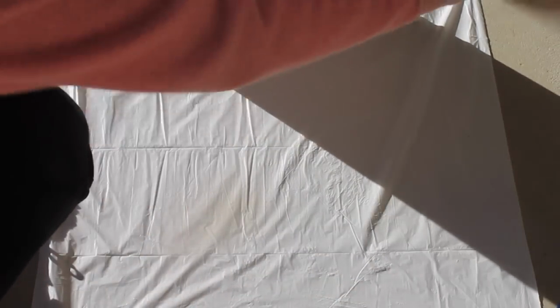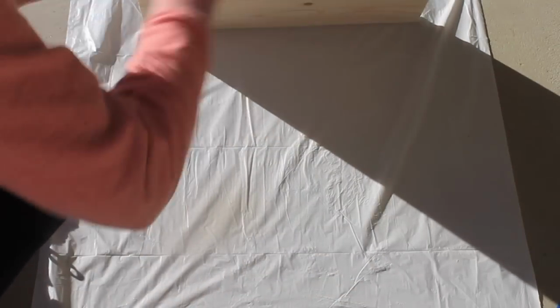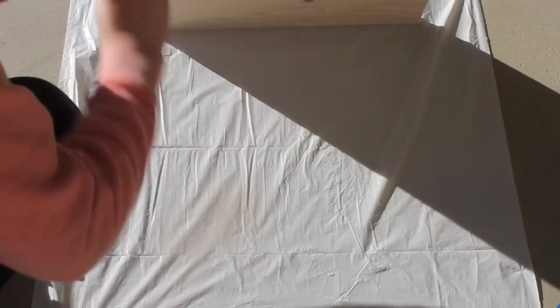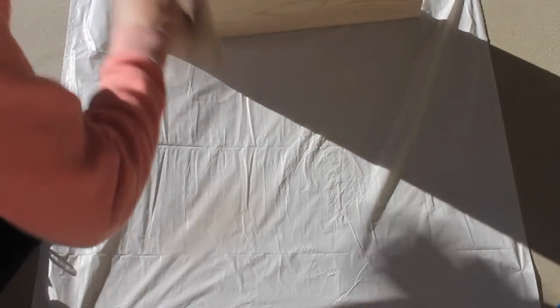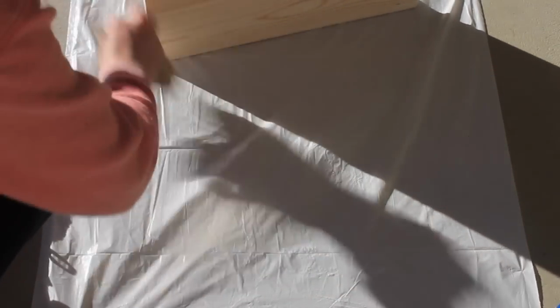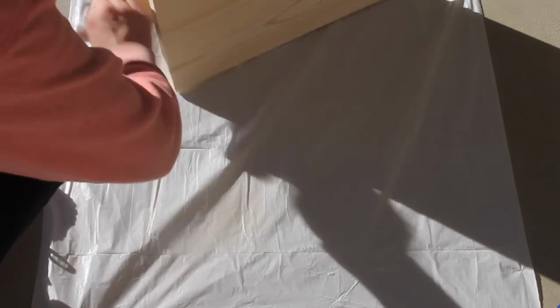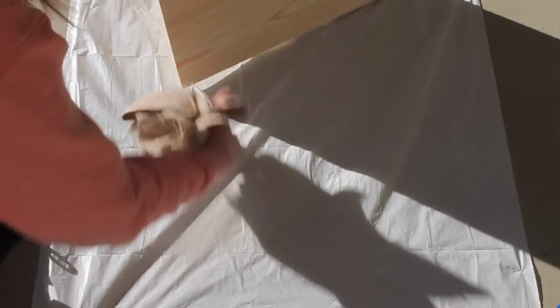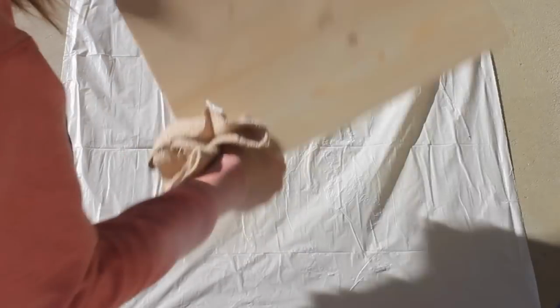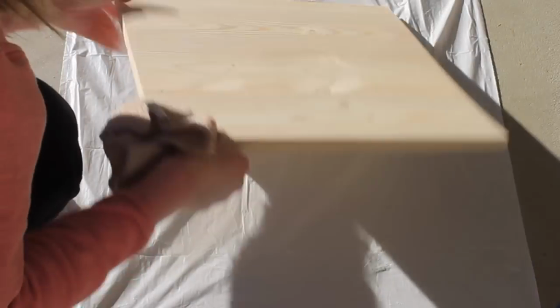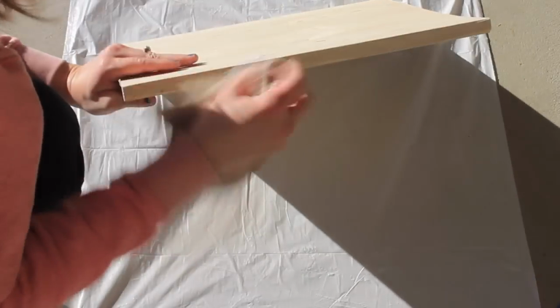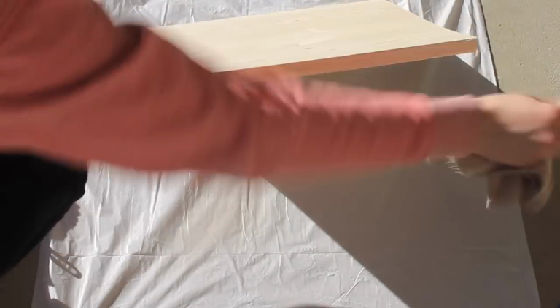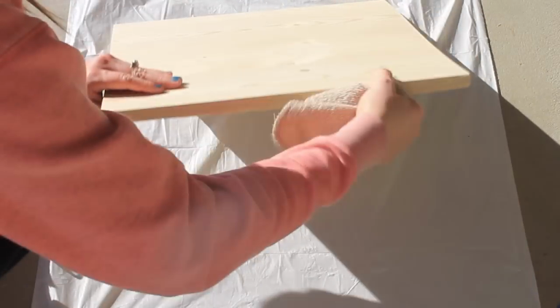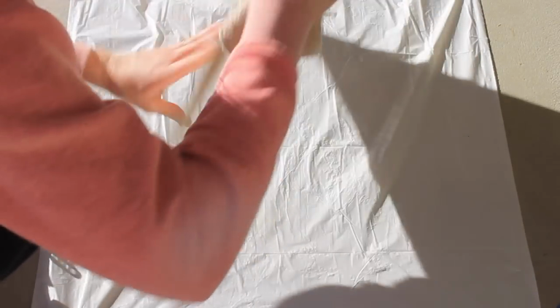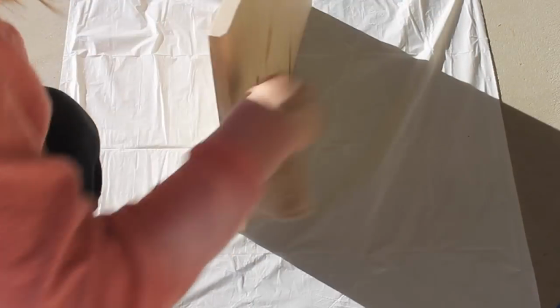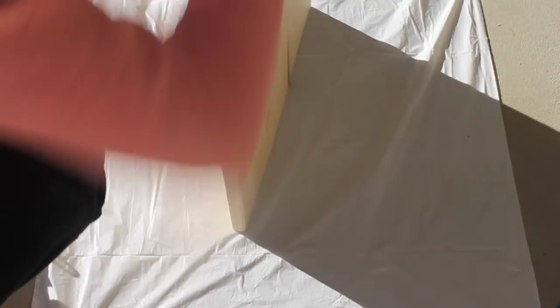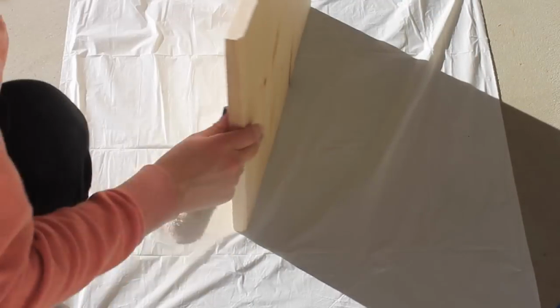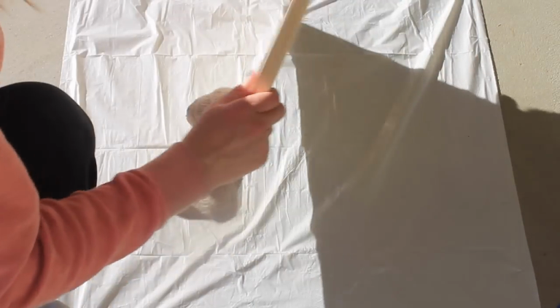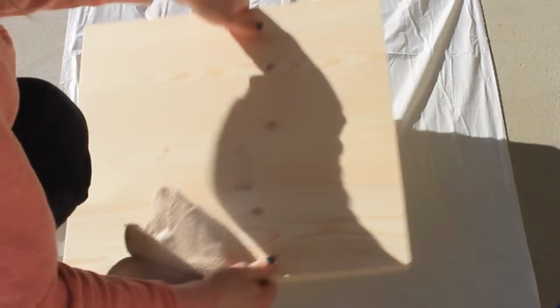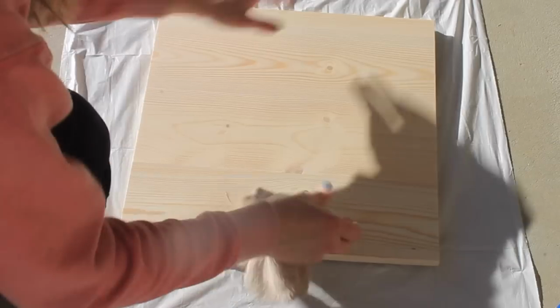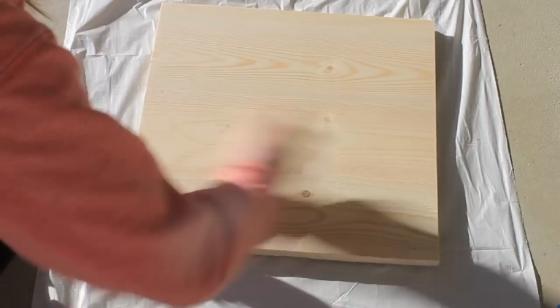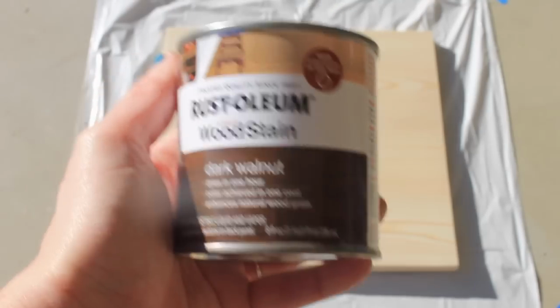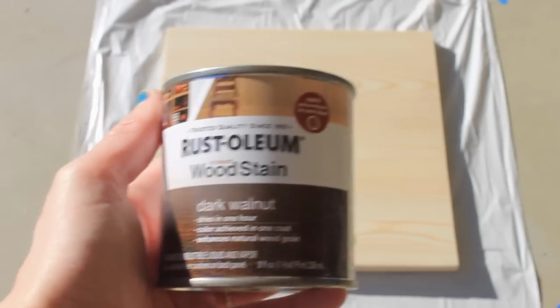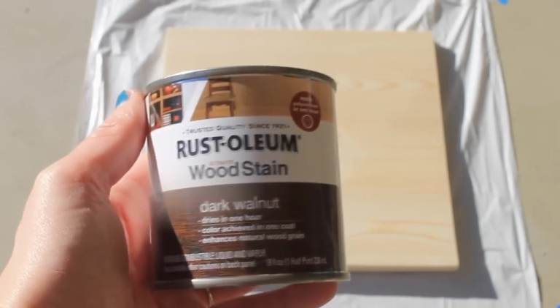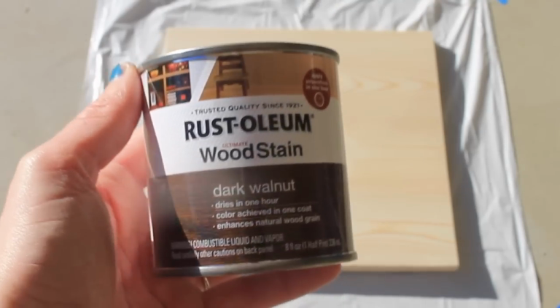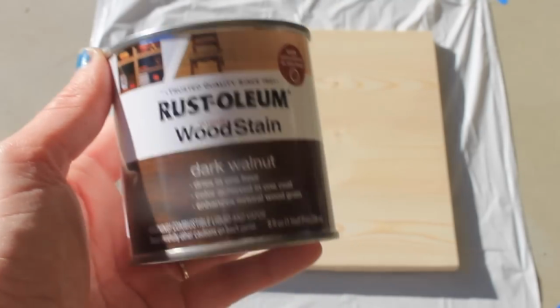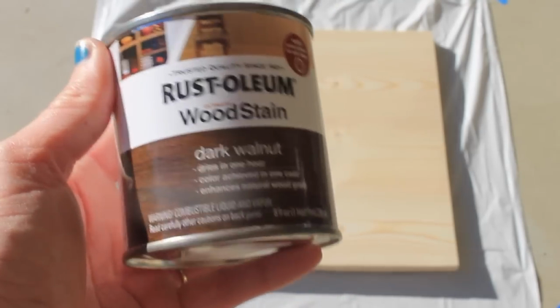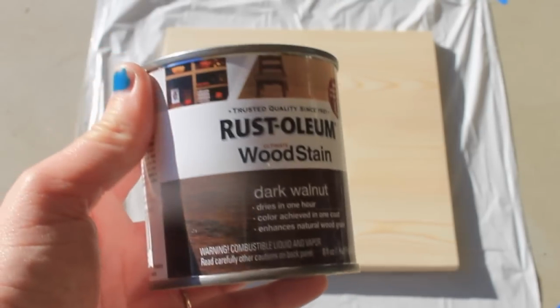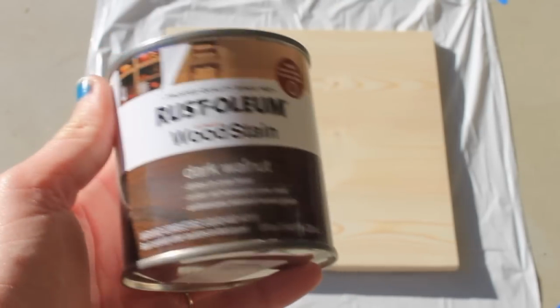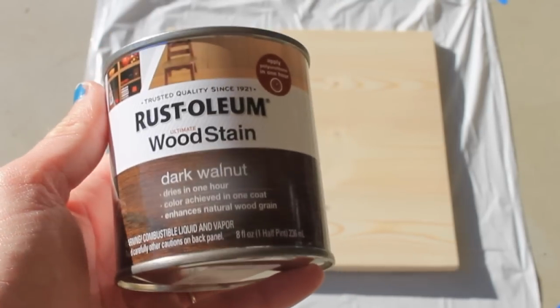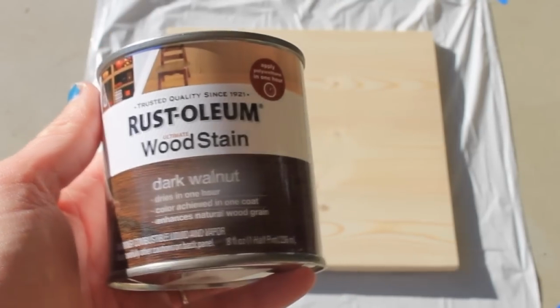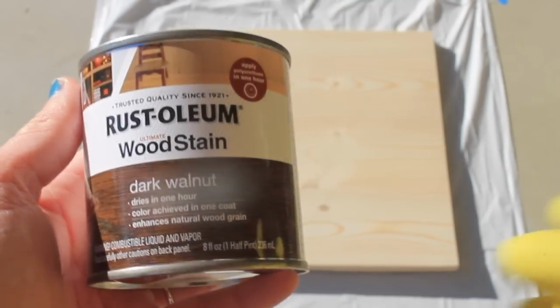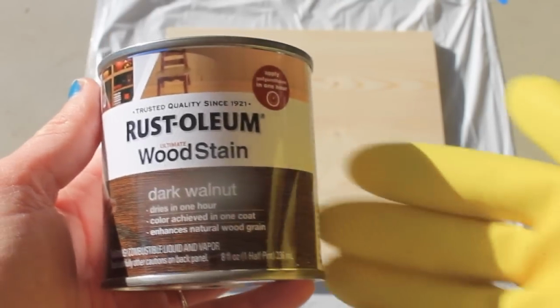The wood stain that I'm using is made by Rust-Oleum, in the color Dark Walnut. You can choose any stain color that you would like for this part, or you can leave your wood natural — it's up to you.